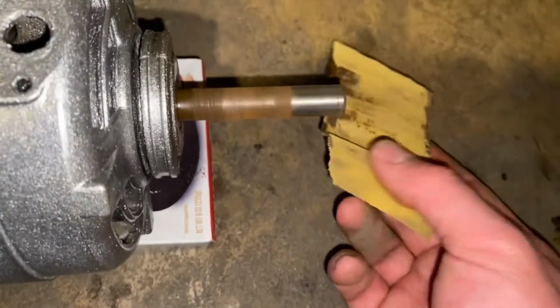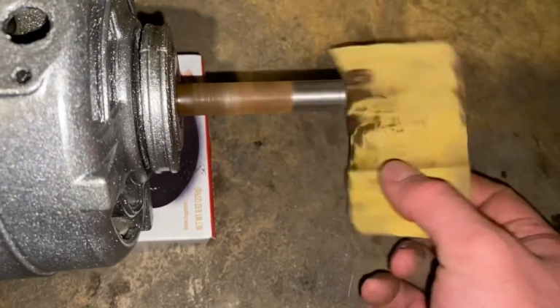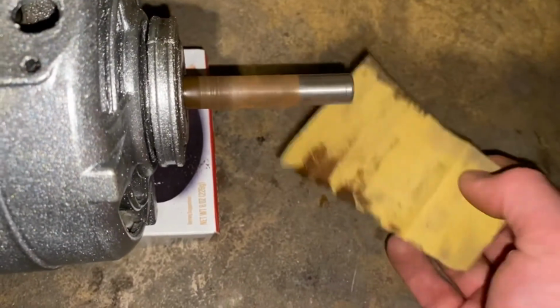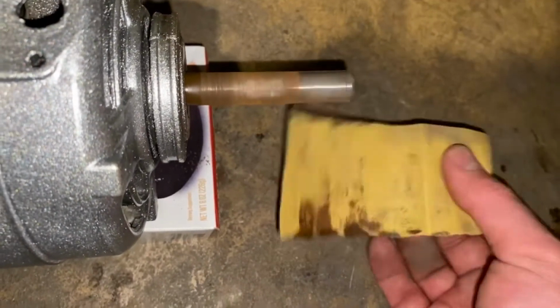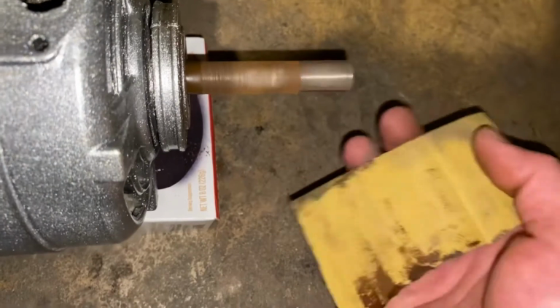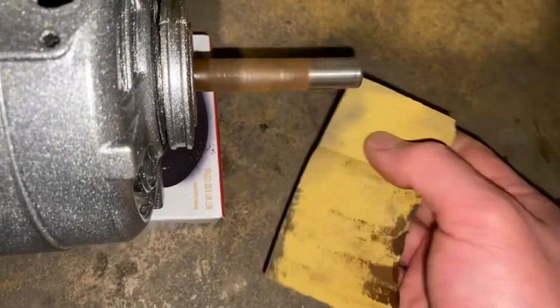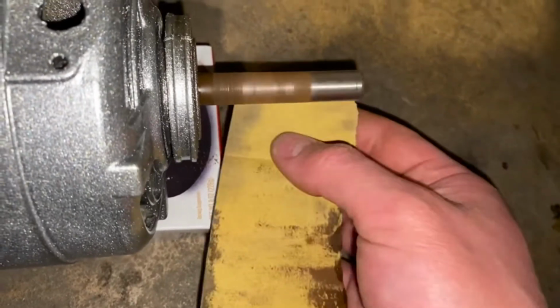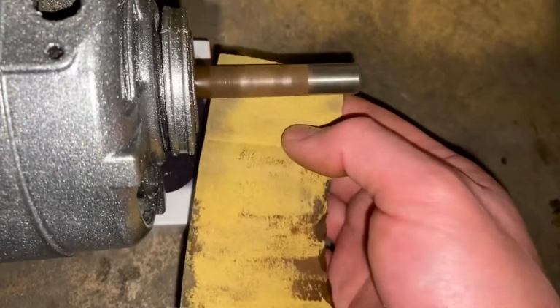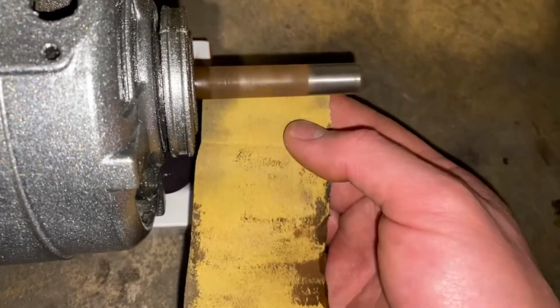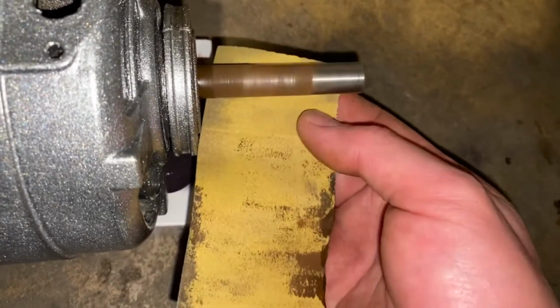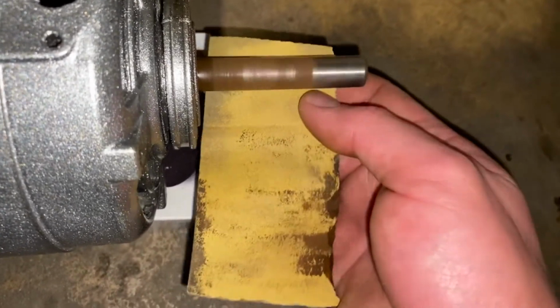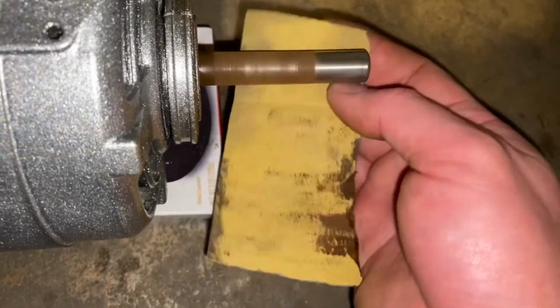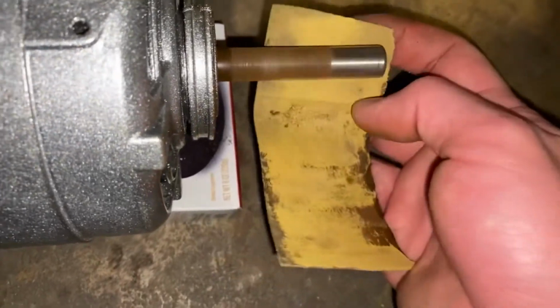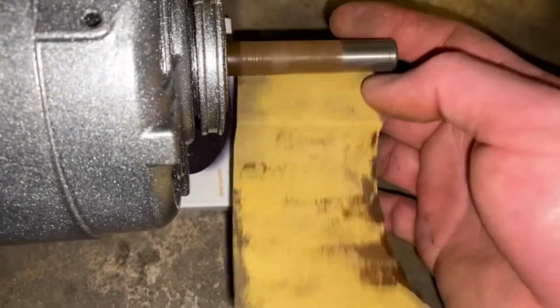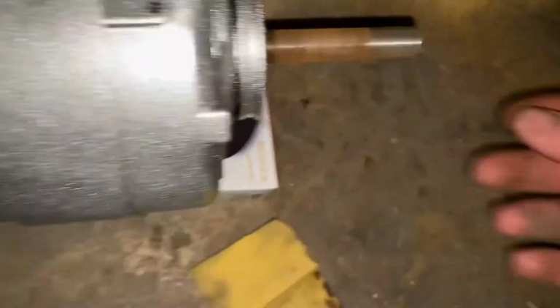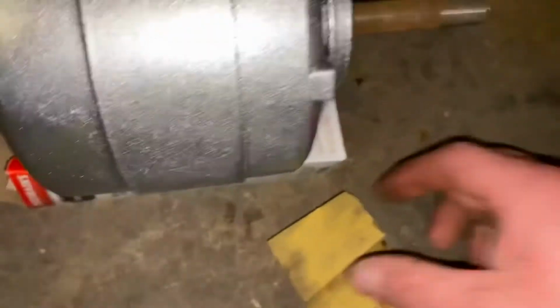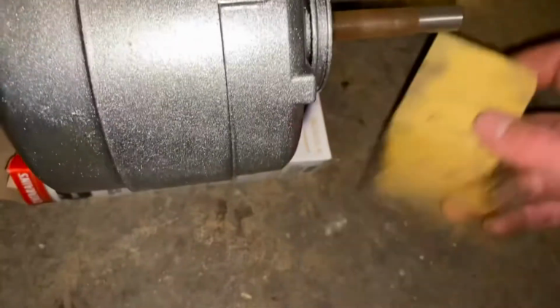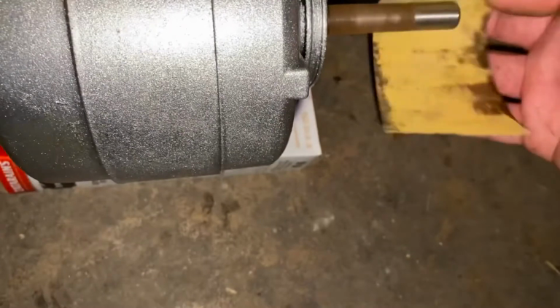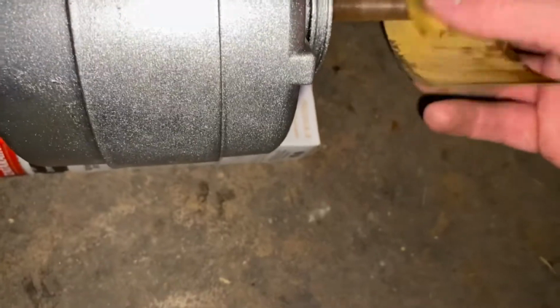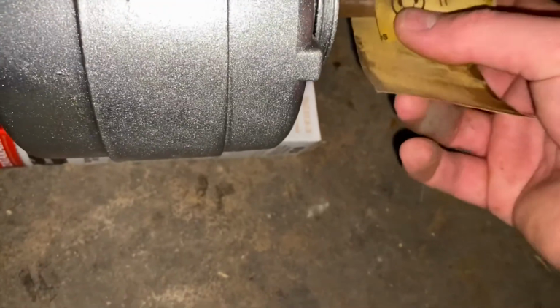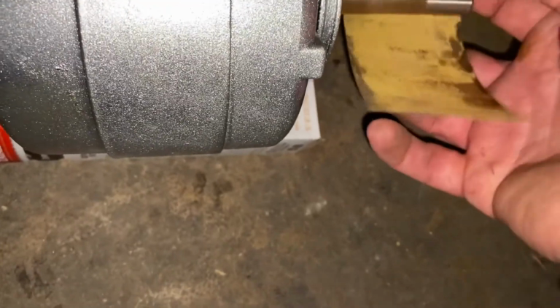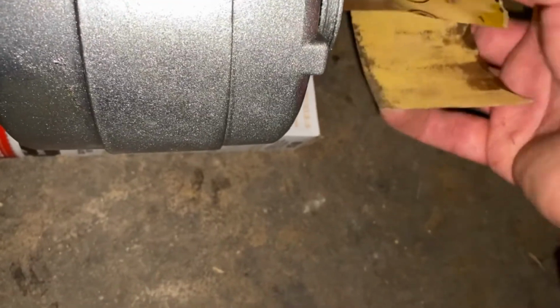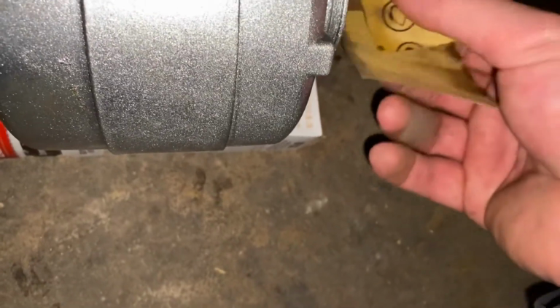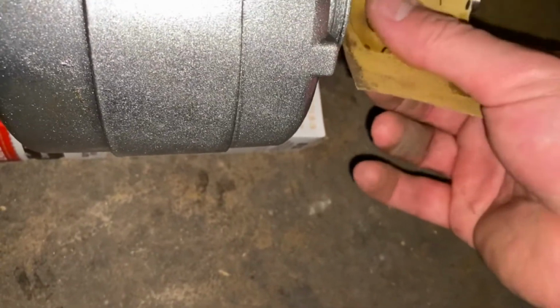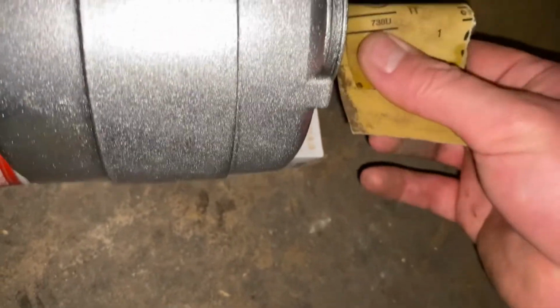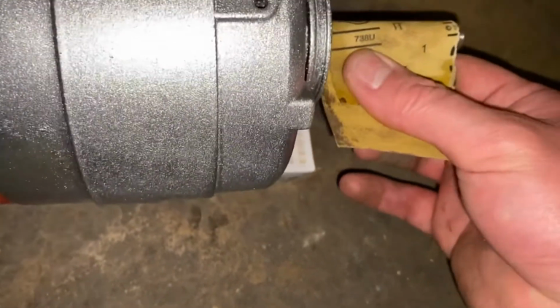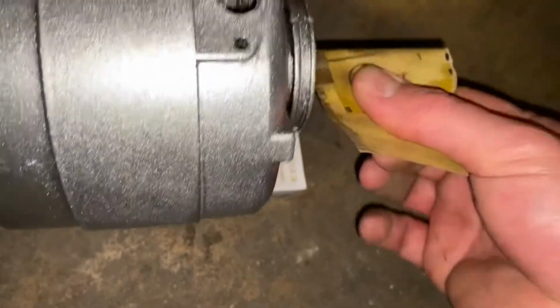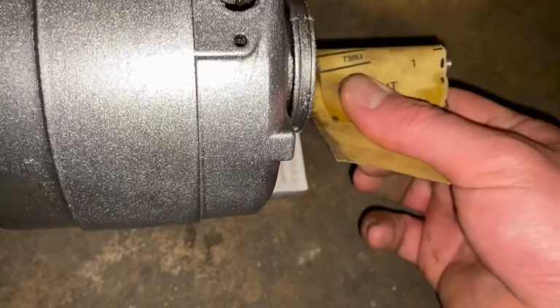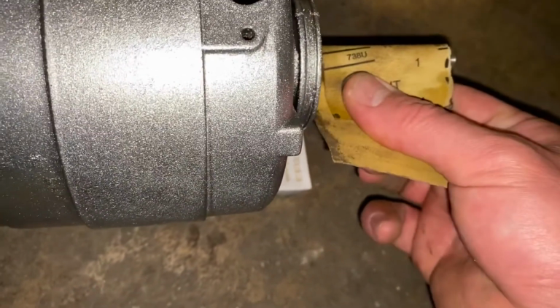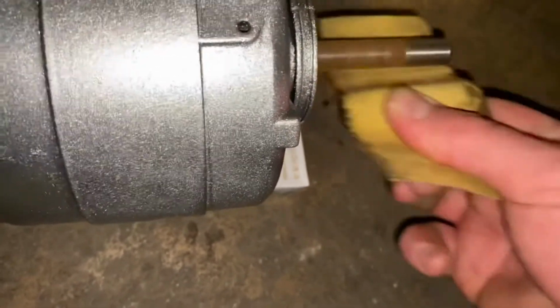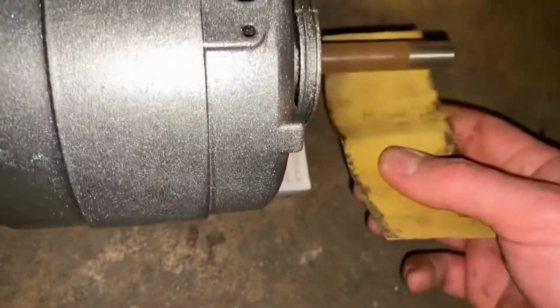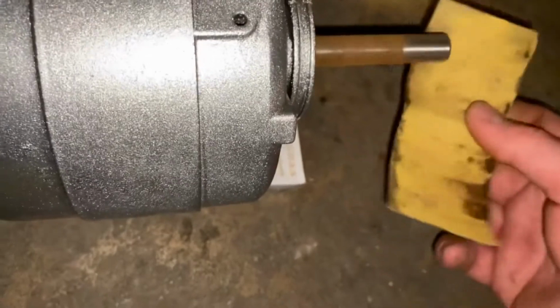That's the oil — I lubed the living heck out of this fan motor, and it still doesn't seem to move as freely as I was hoping it would. I'm going to let it run a little bit and see if that changes.